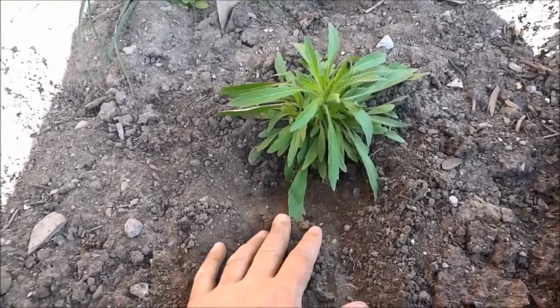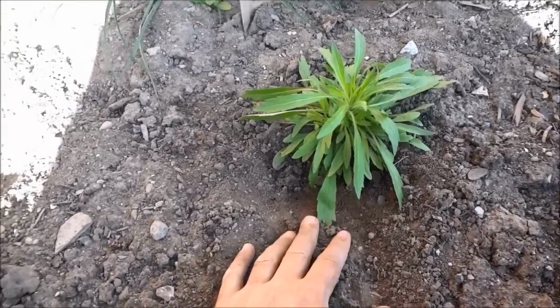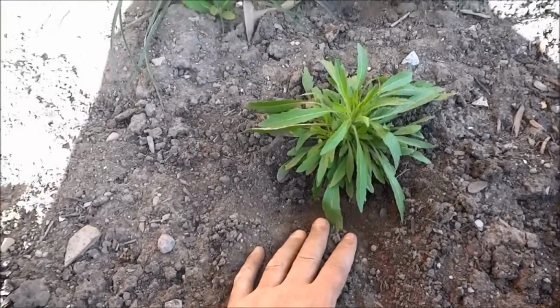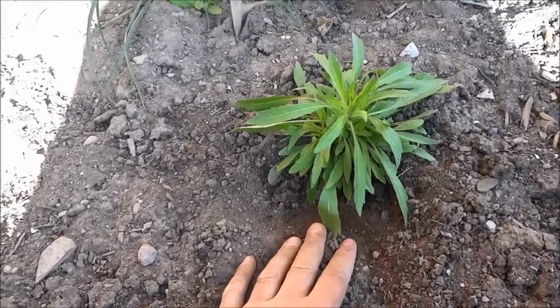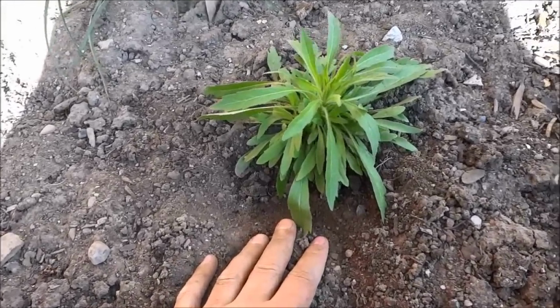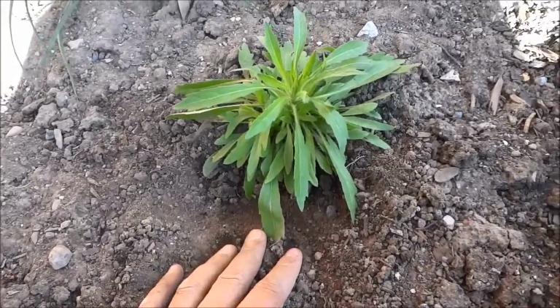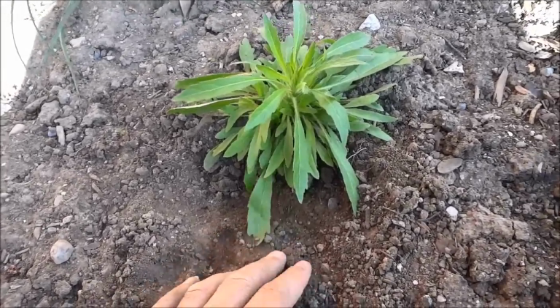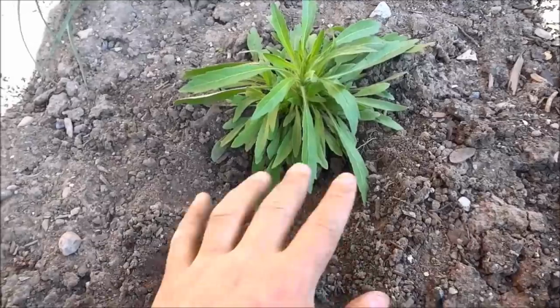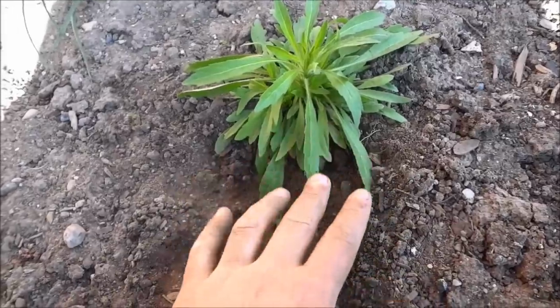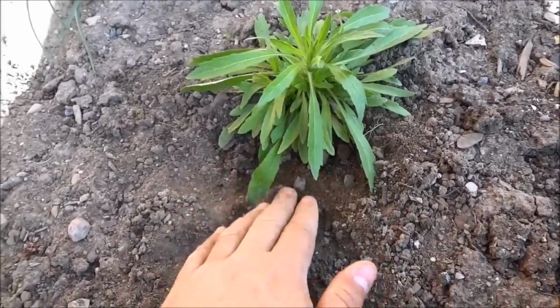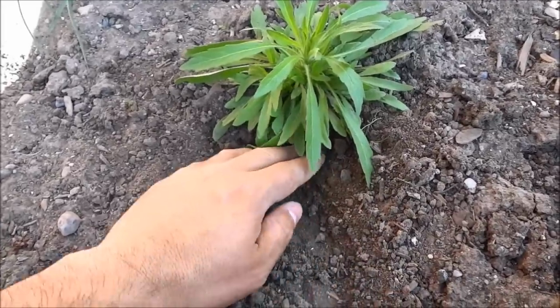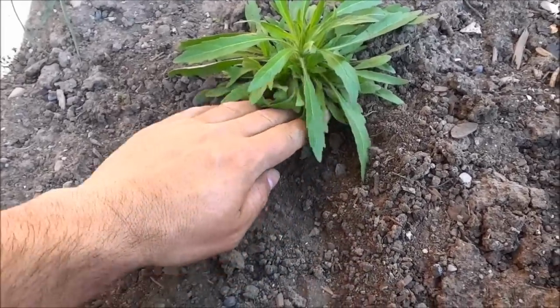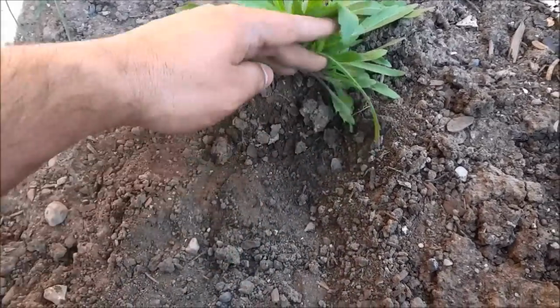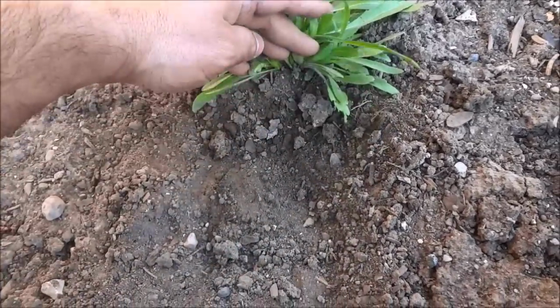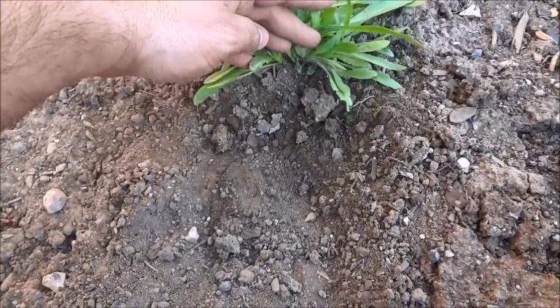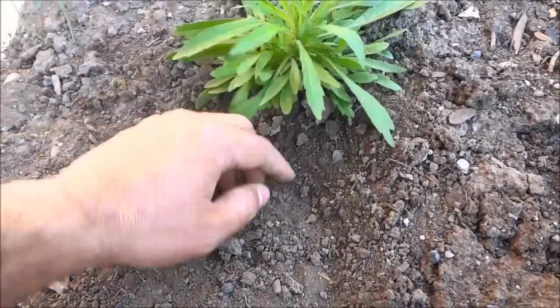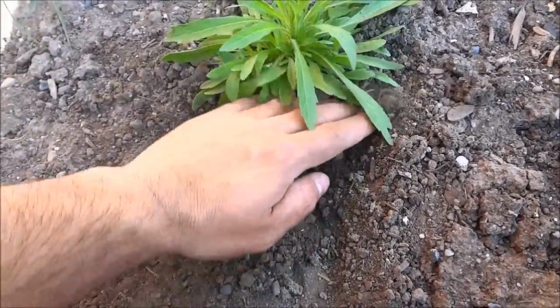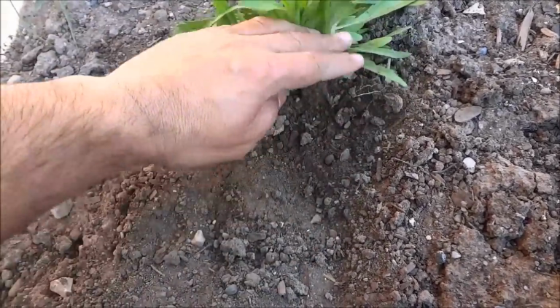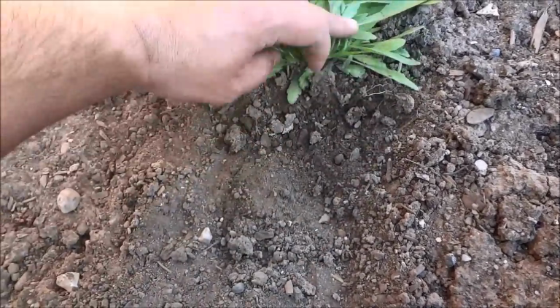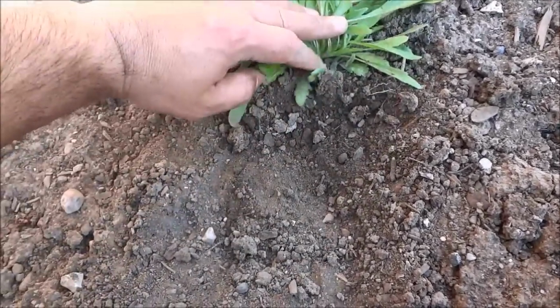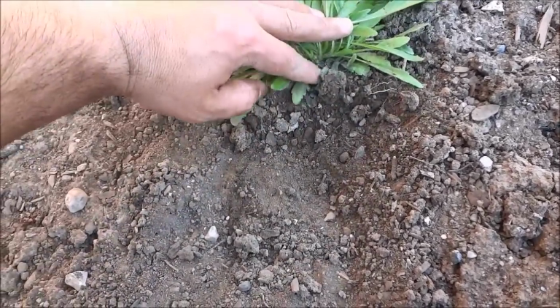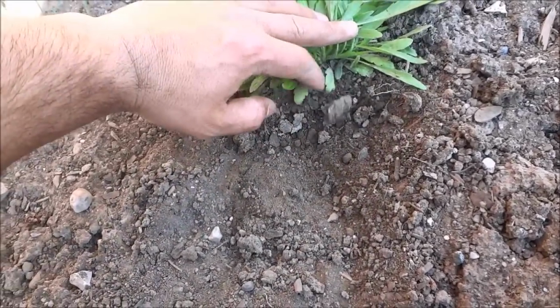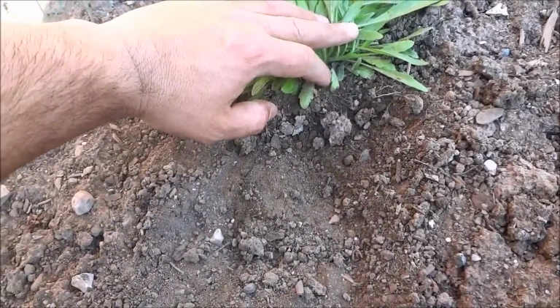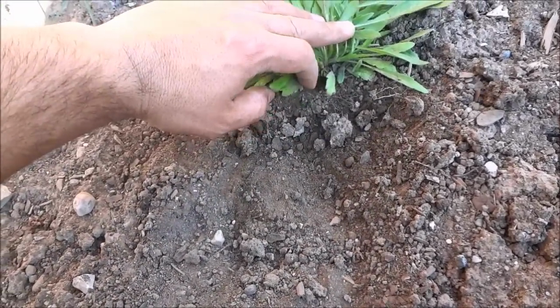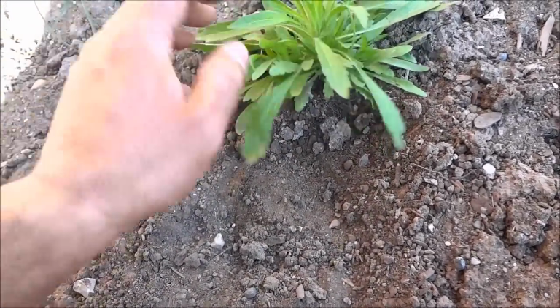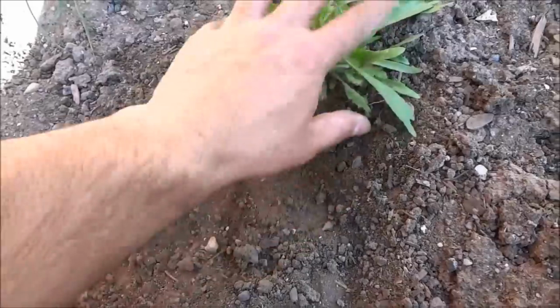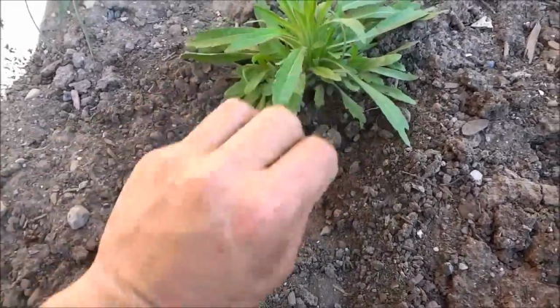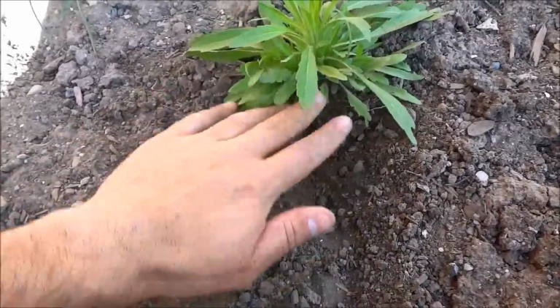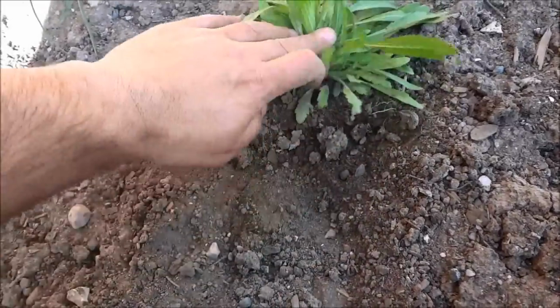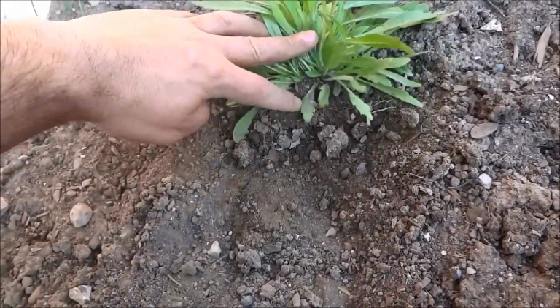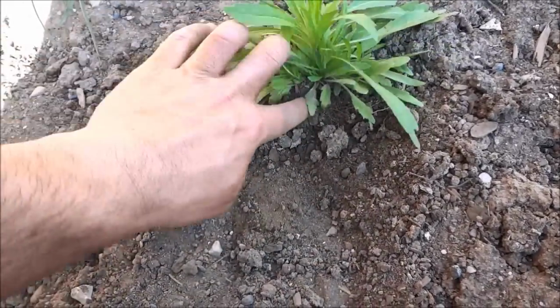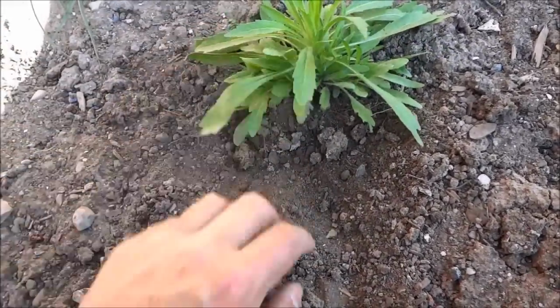The weed is right here and it looks pretty big, but if you'll notice — if I lift up the leaves over here — you'll see that the root is very small. It flourishes out but the center is right over here.